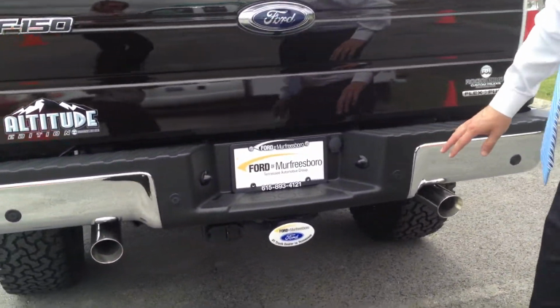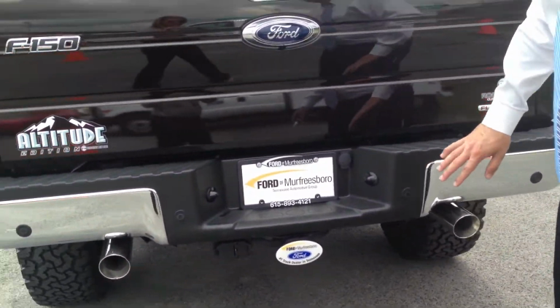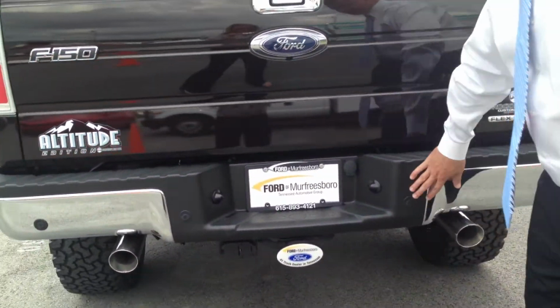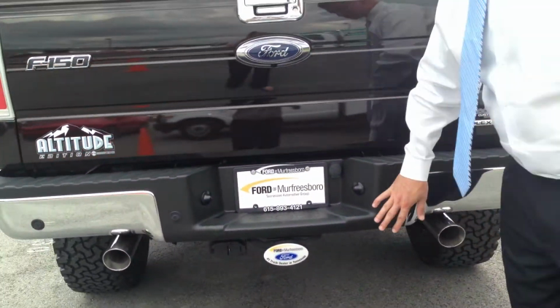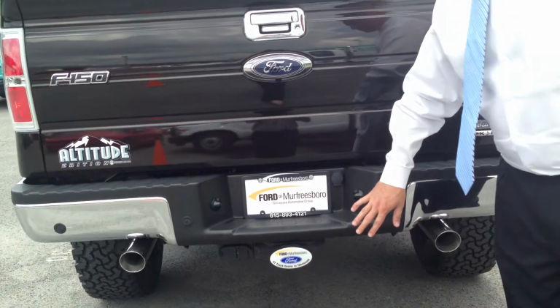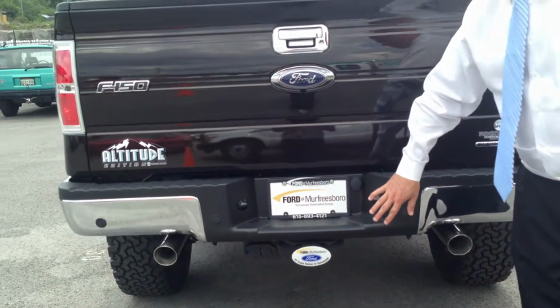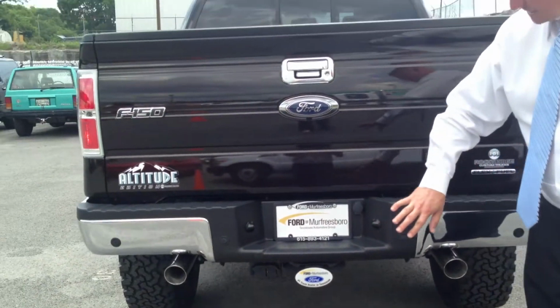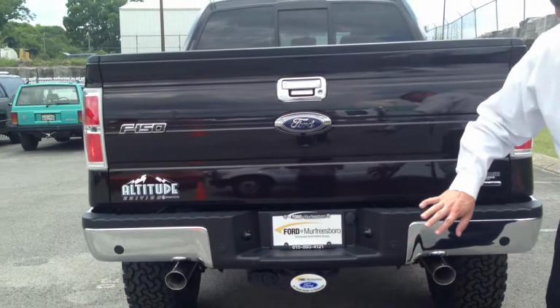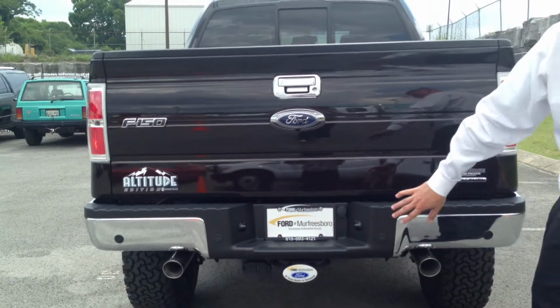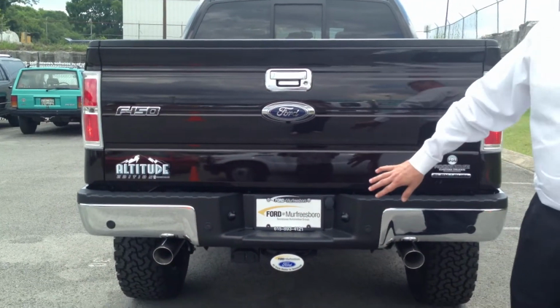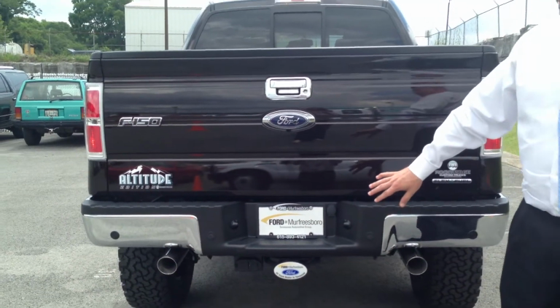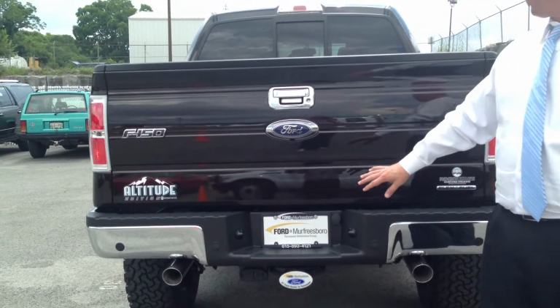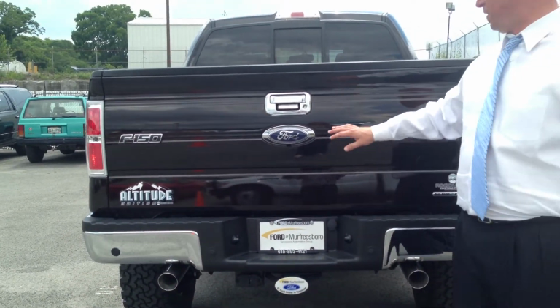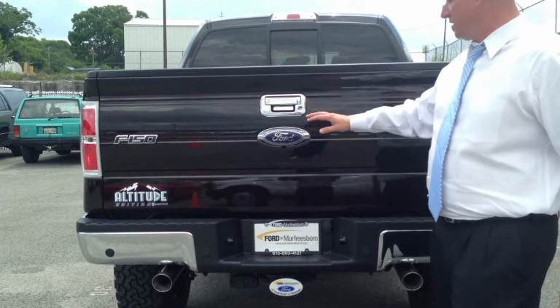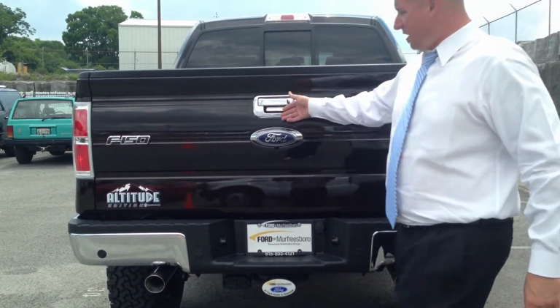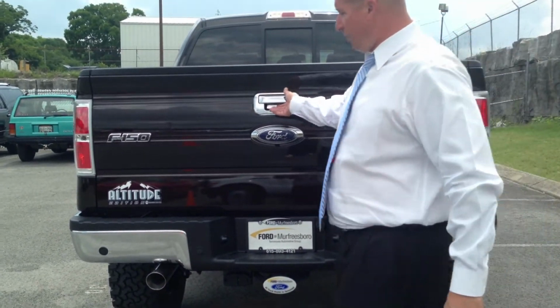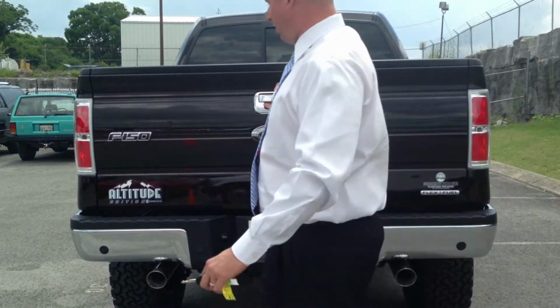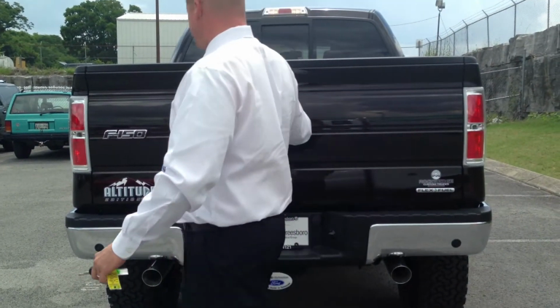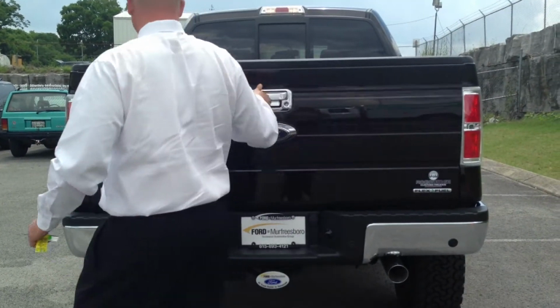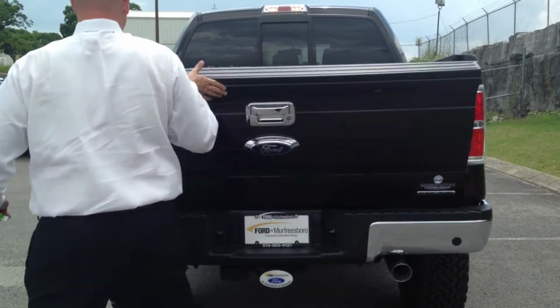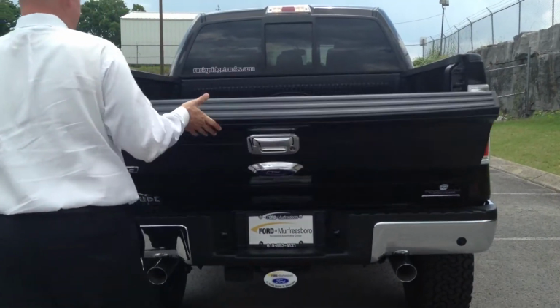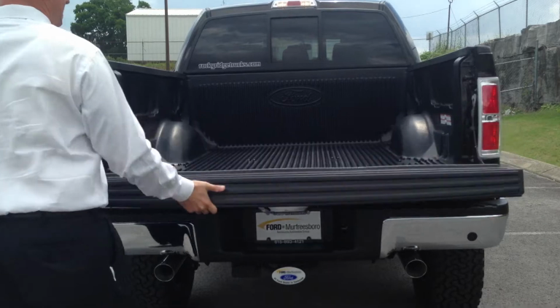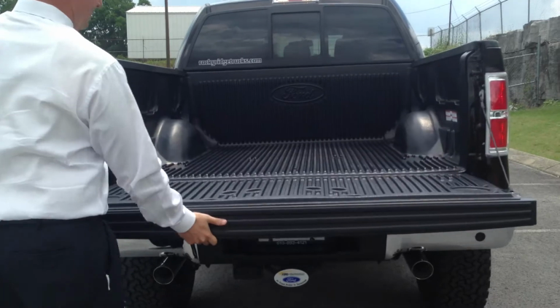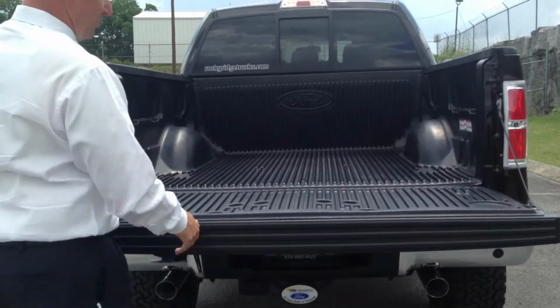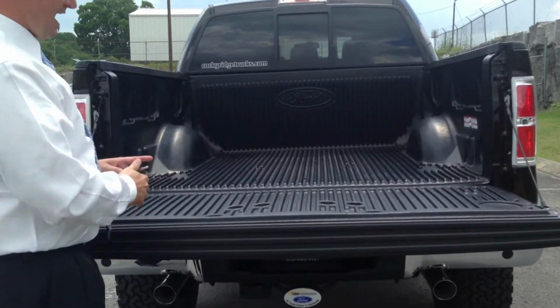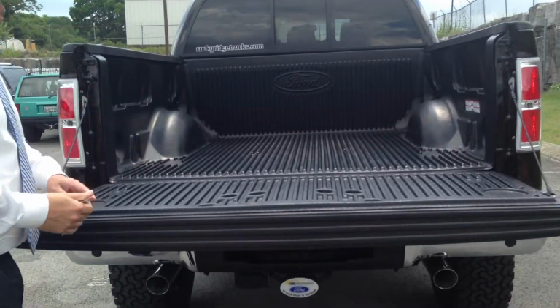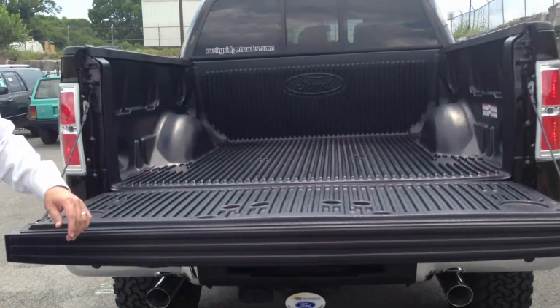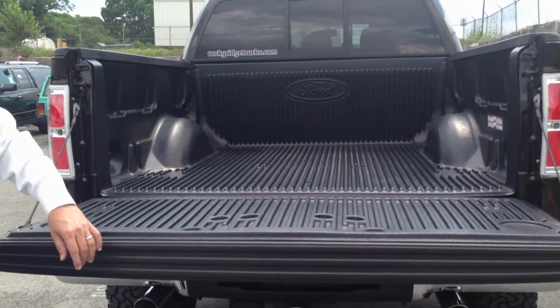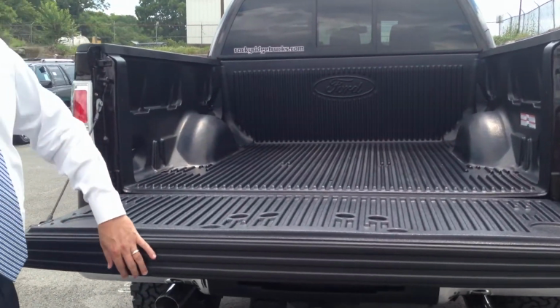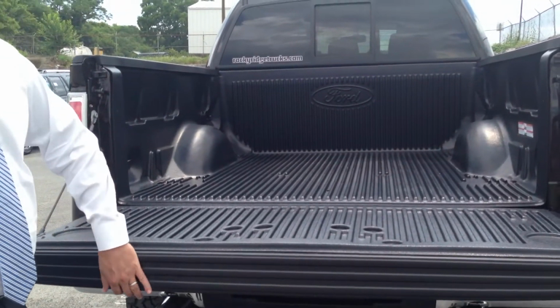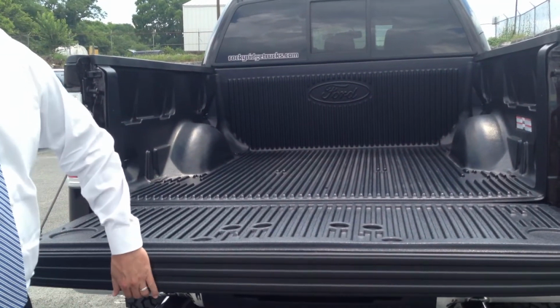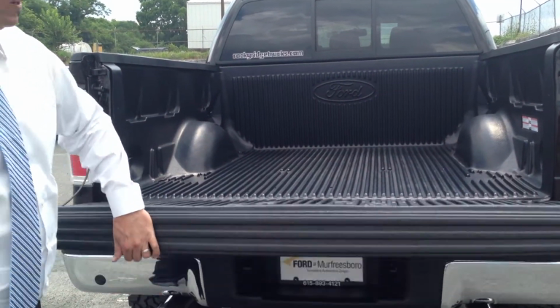Reverse sensors and the trailer tow package does come pre-wired with both wire harnesses. We have also added a Ford bed liner to it.